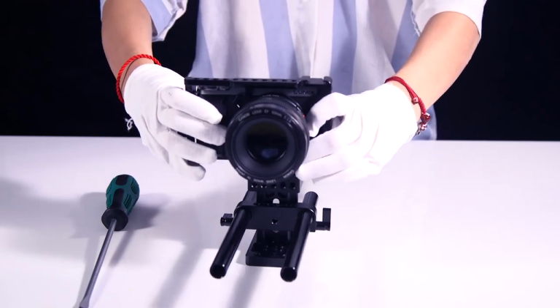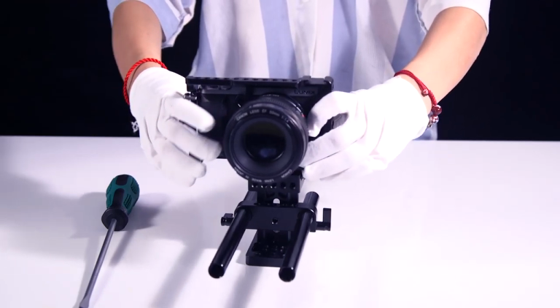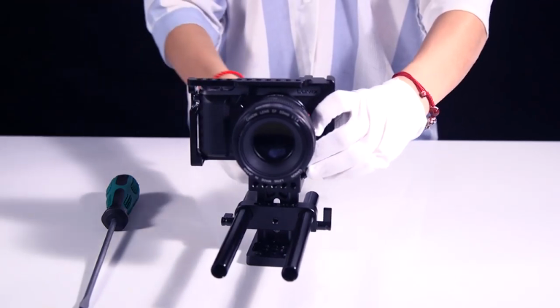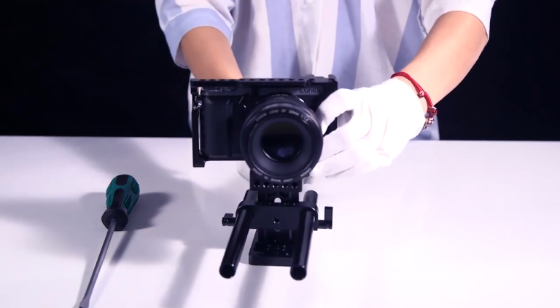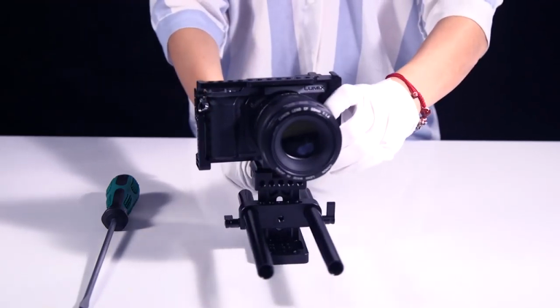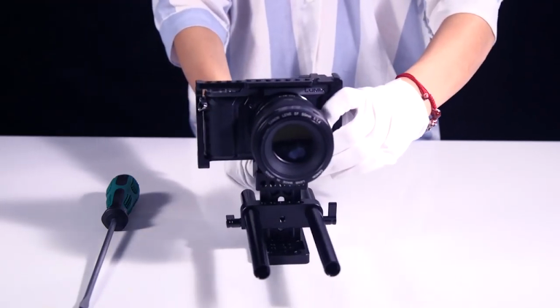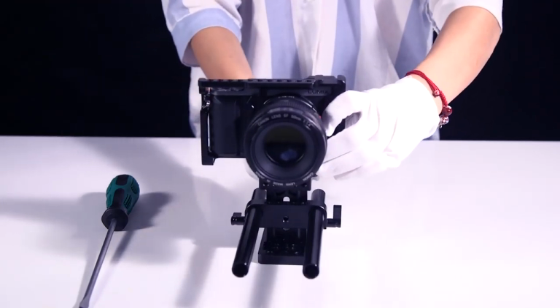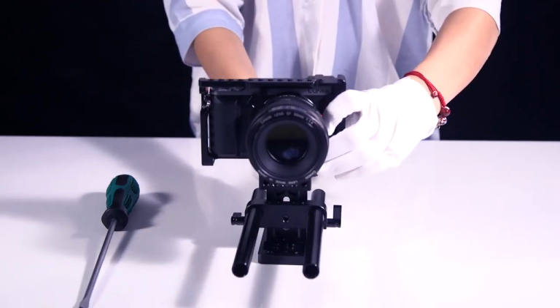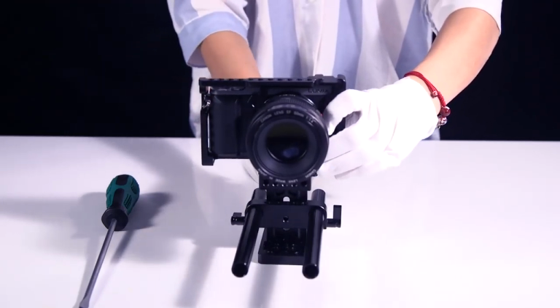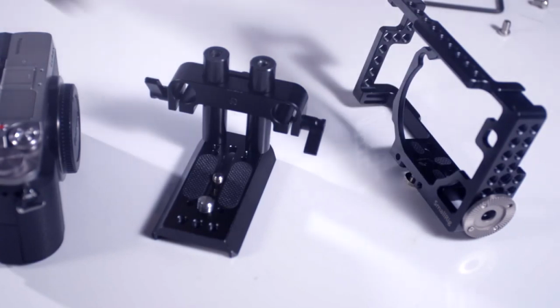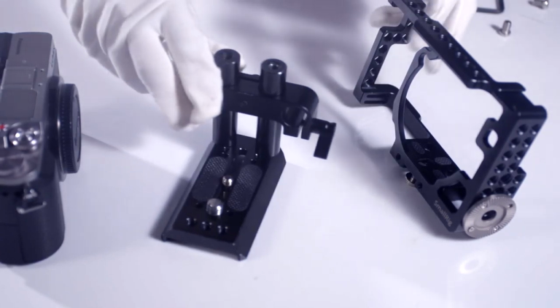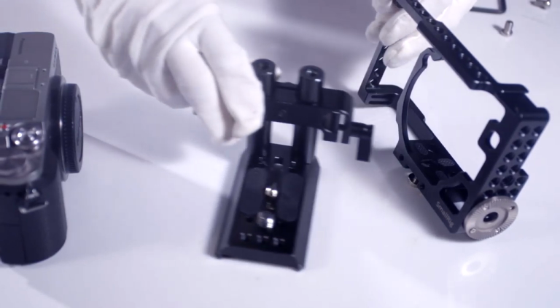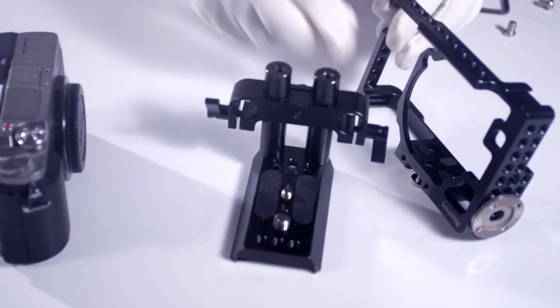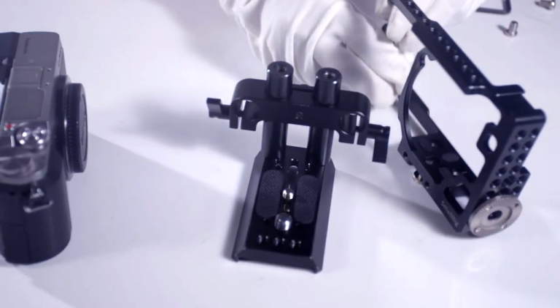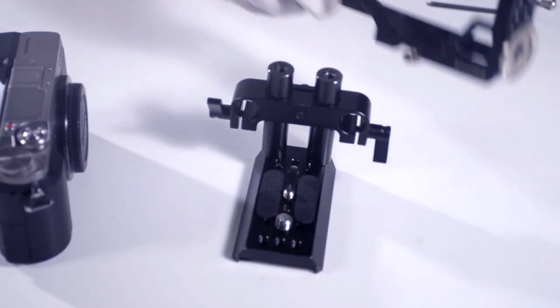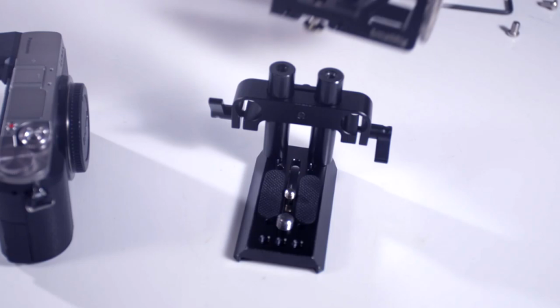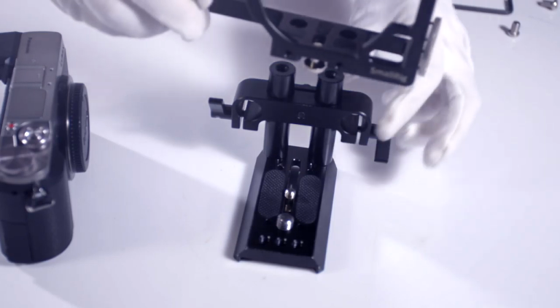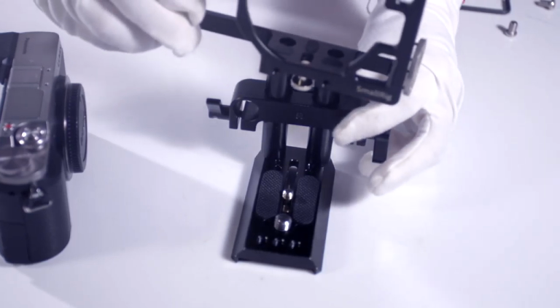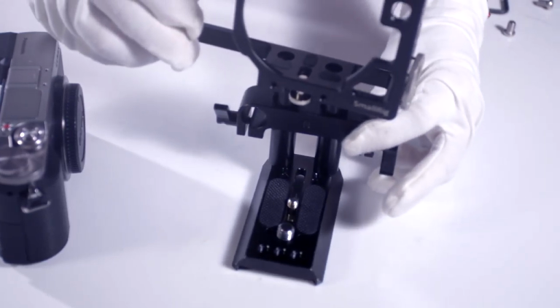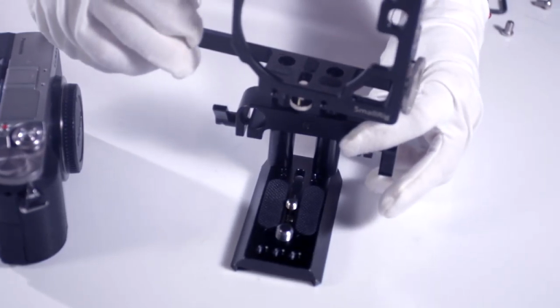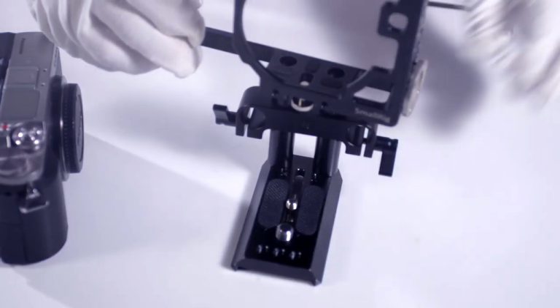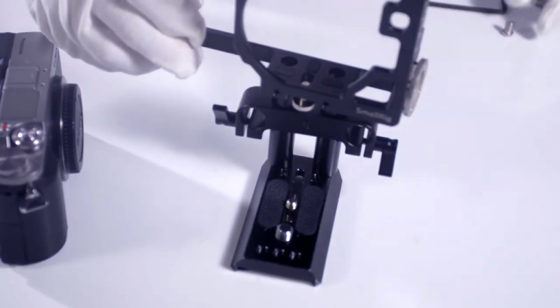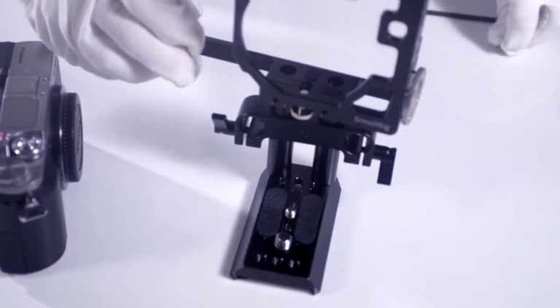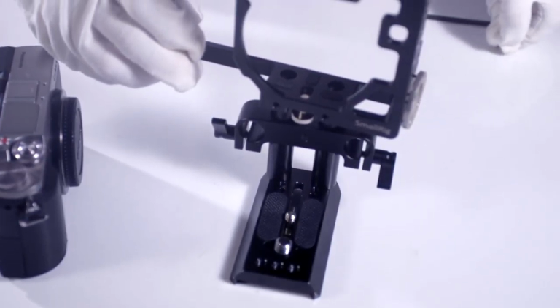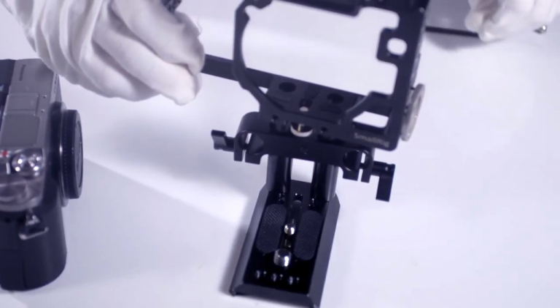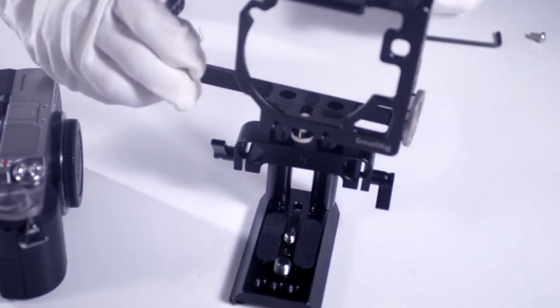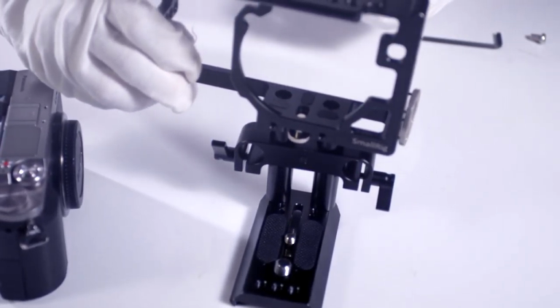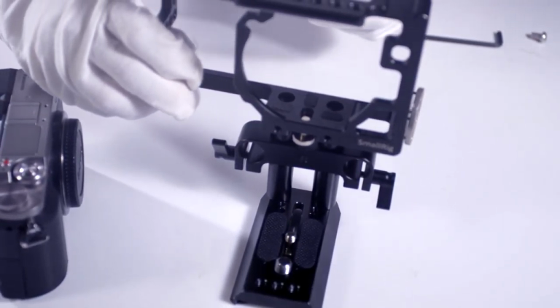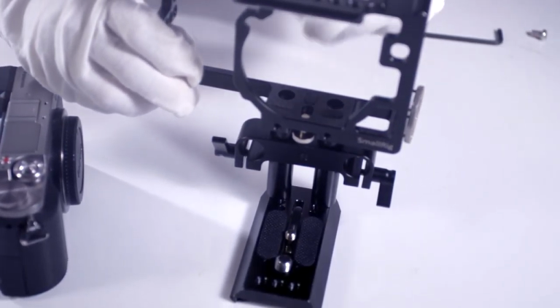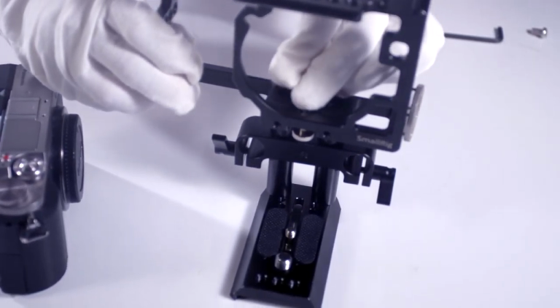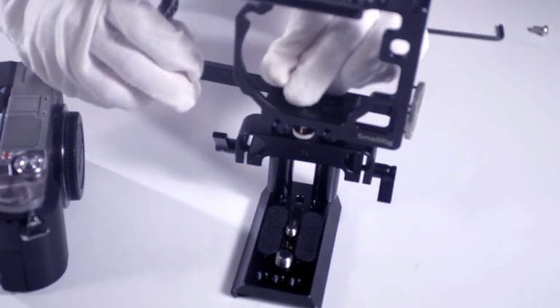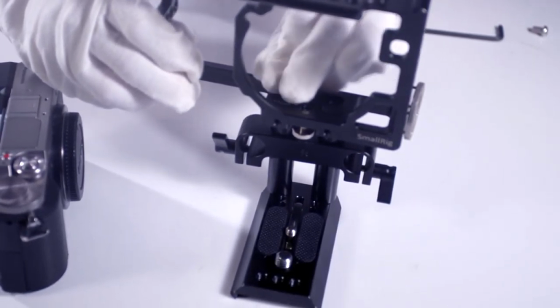Remember, if you need to attach it, you must mount the dual rod first. After that, we can assemble the camera.